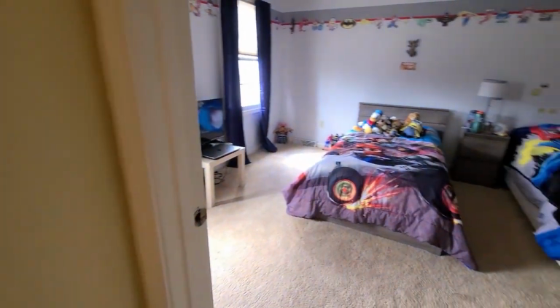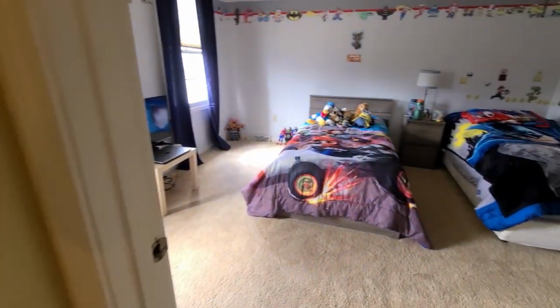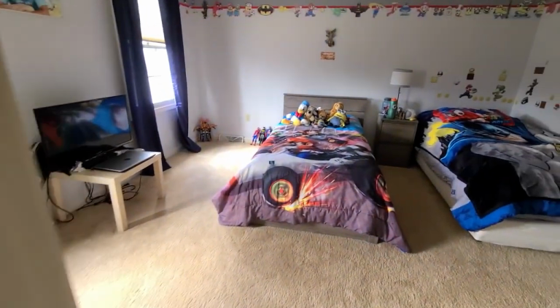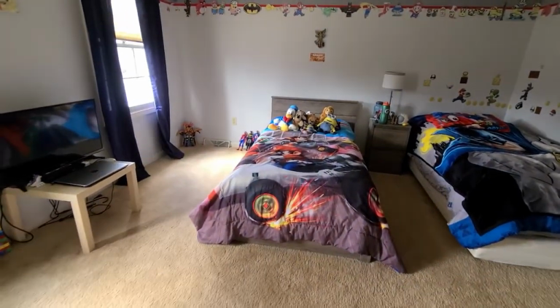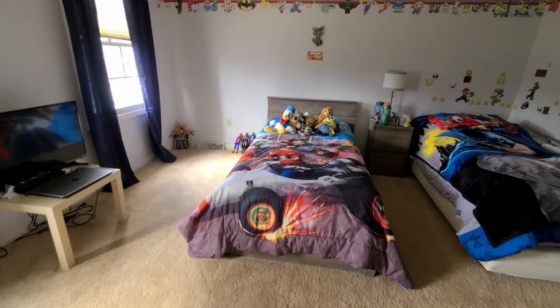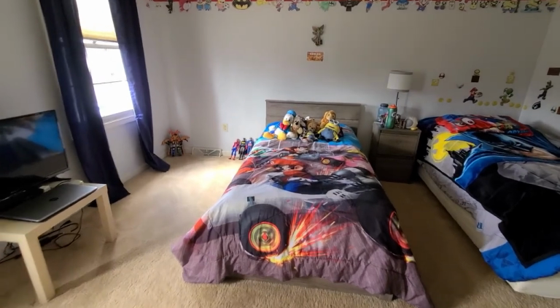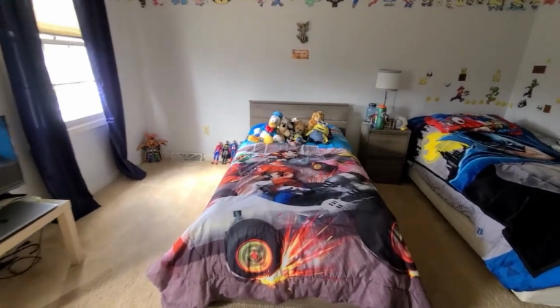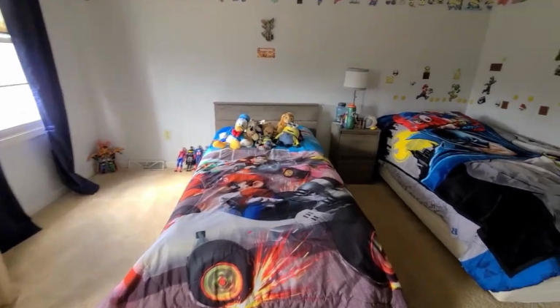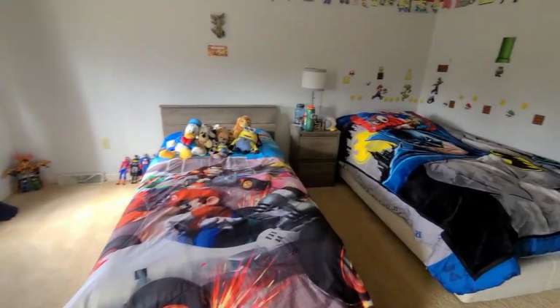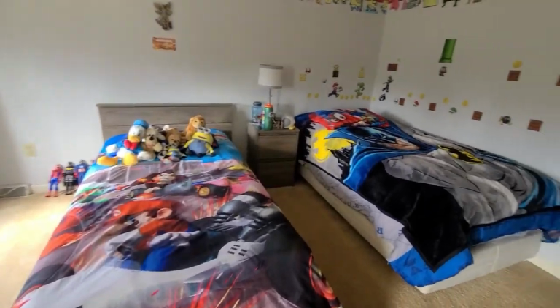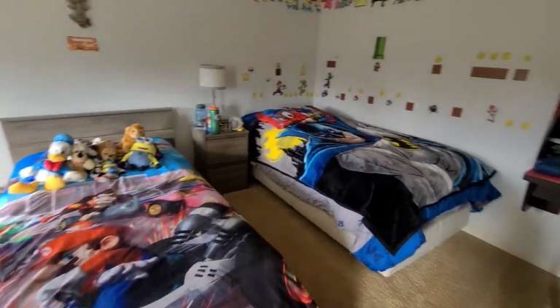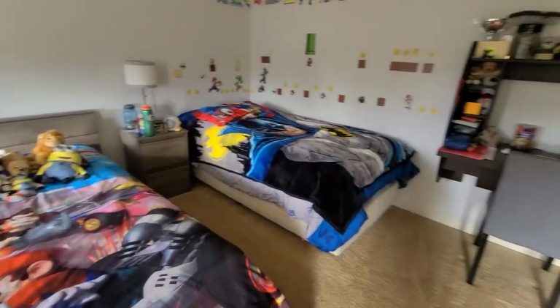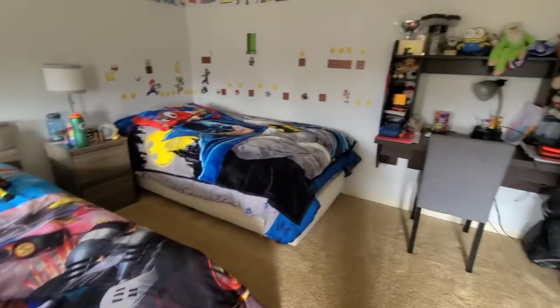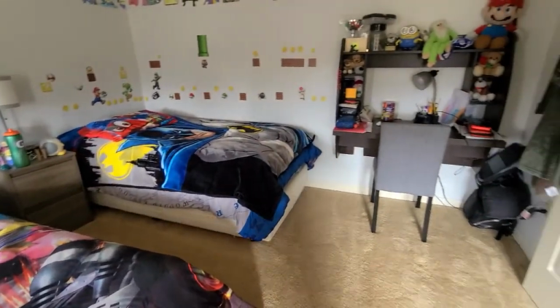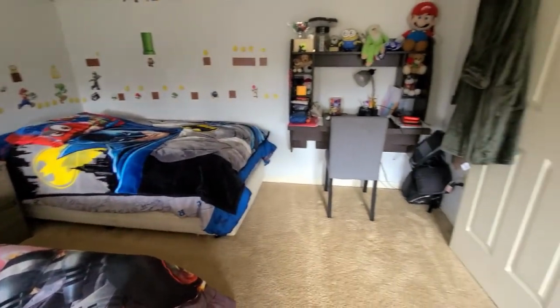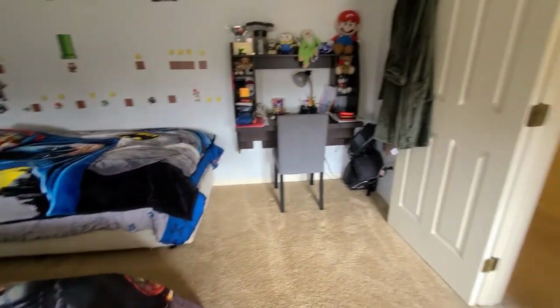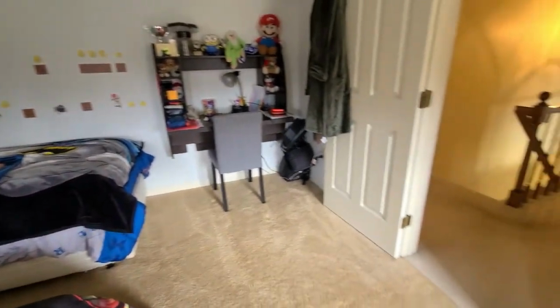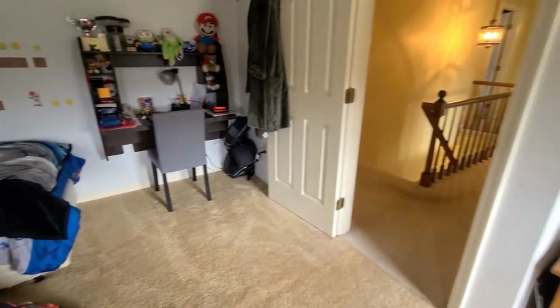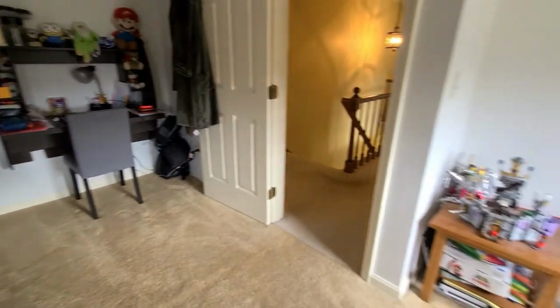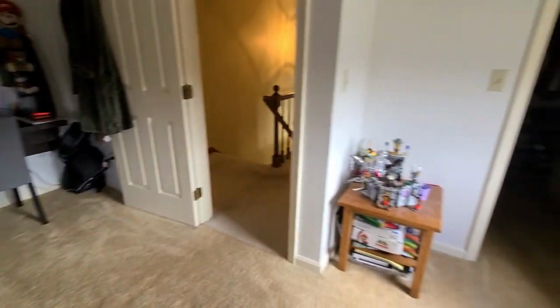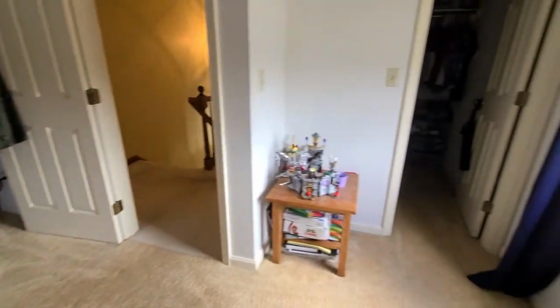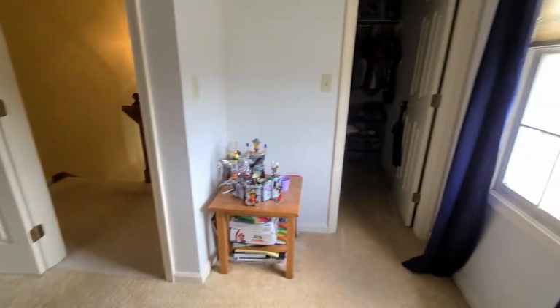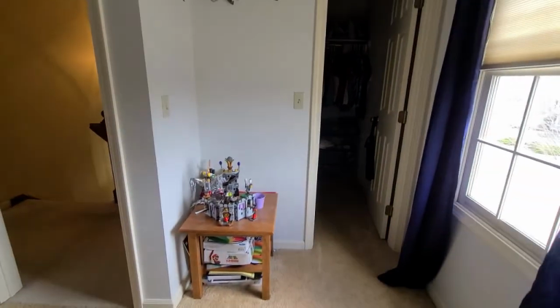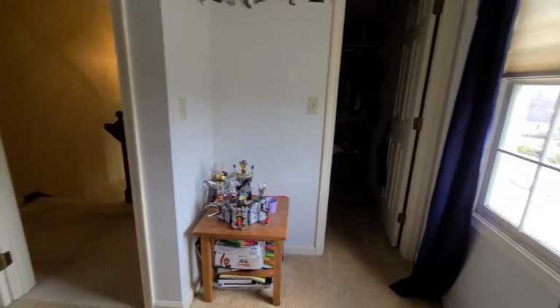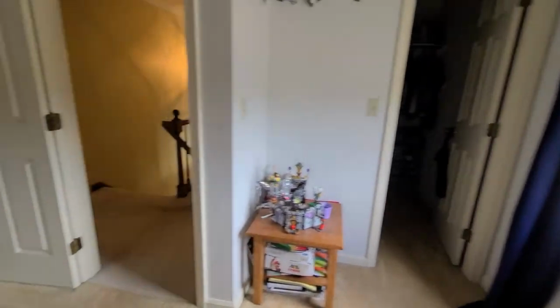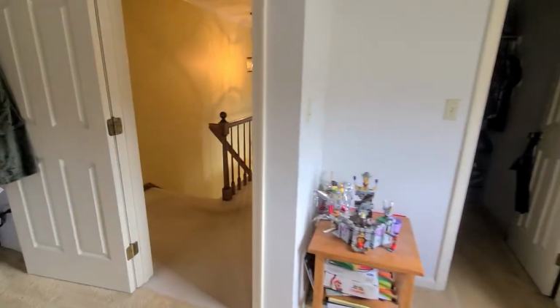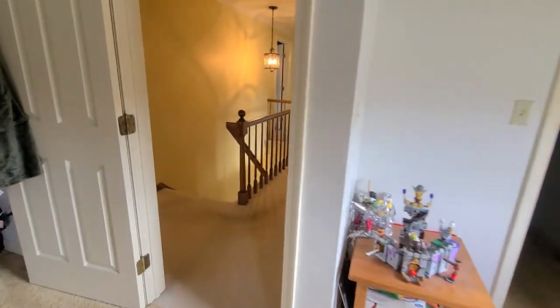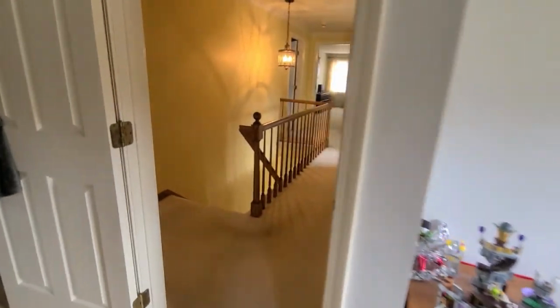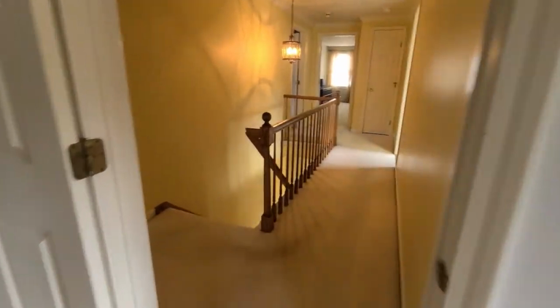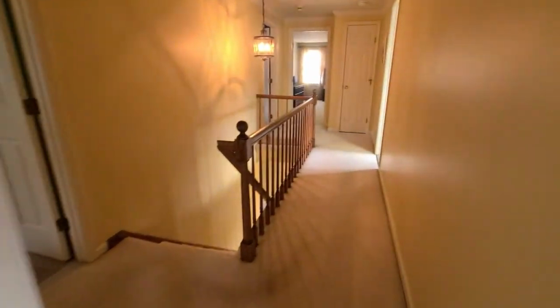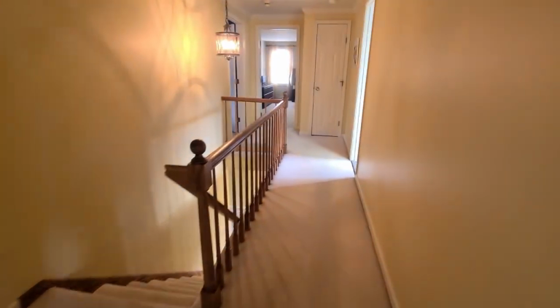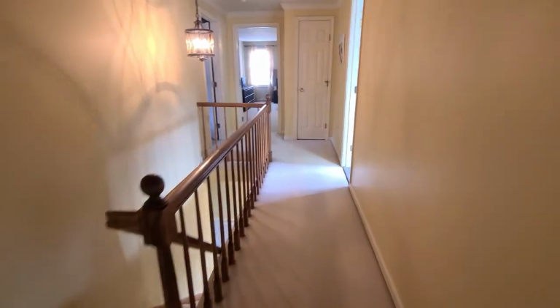Continuing on, you can see that this room currently has two beds. It's nice and bright, filled with light, another workspace, and a walk-in closet — nice size.